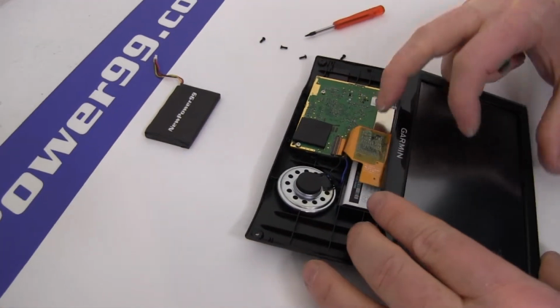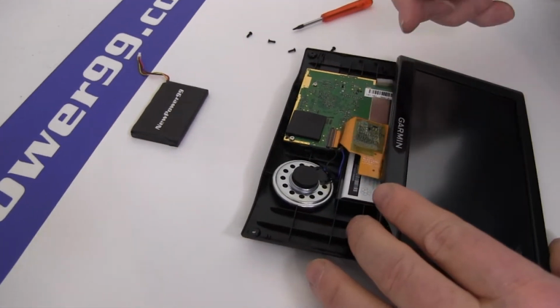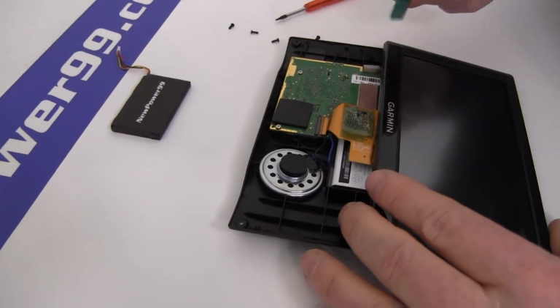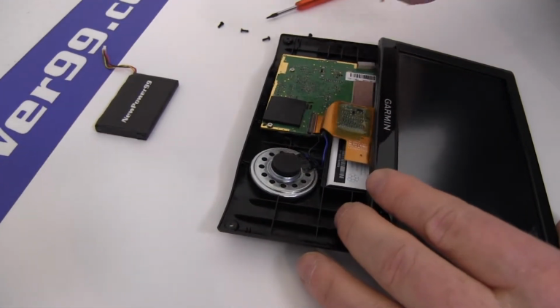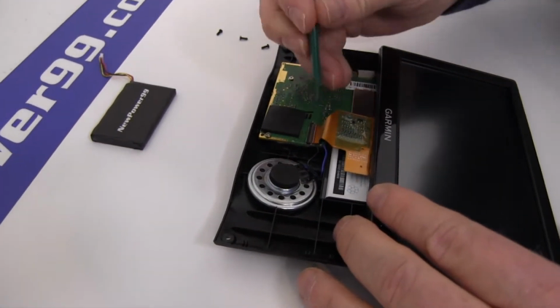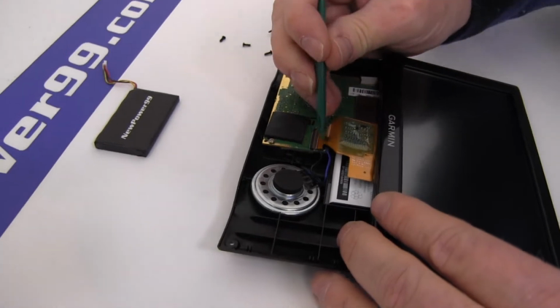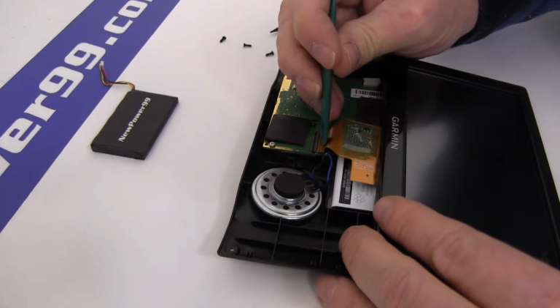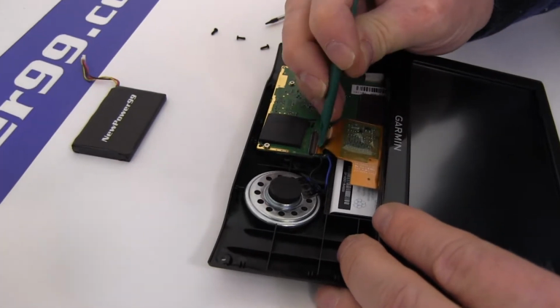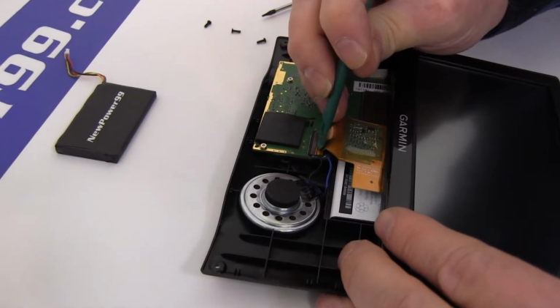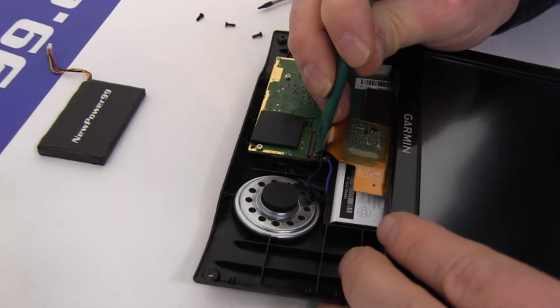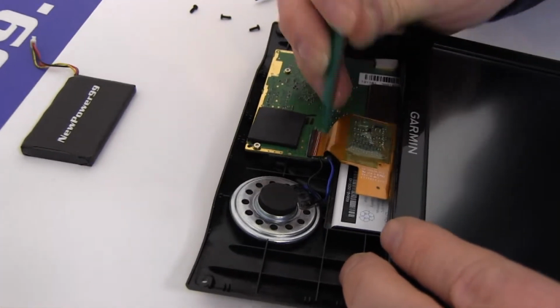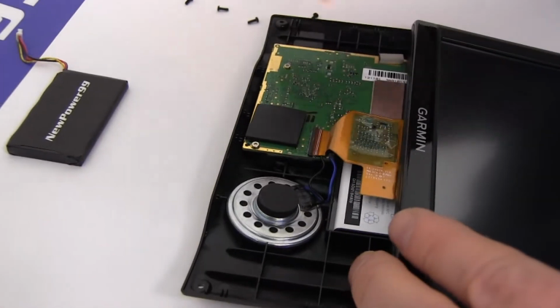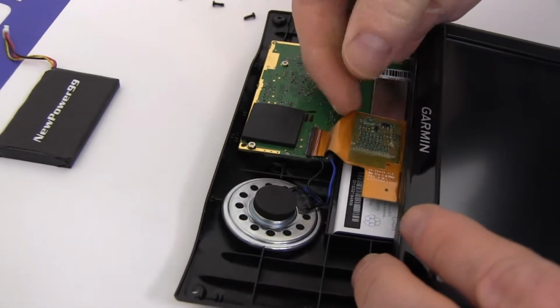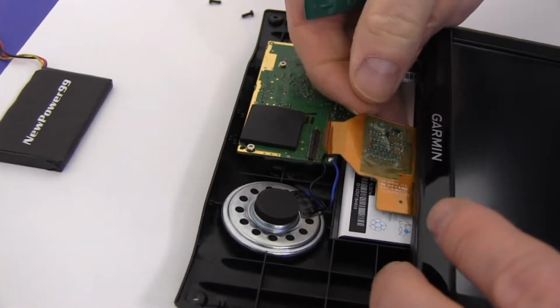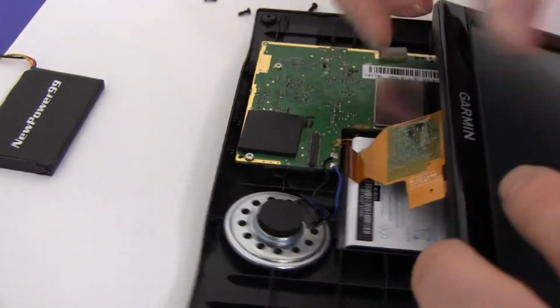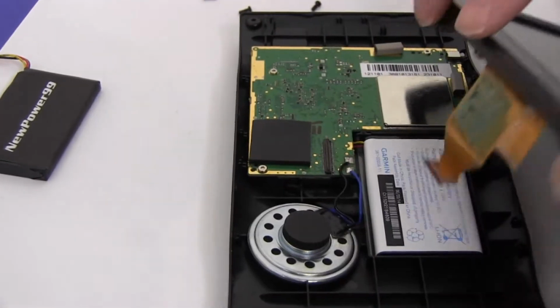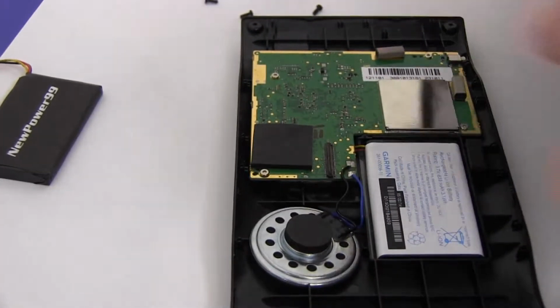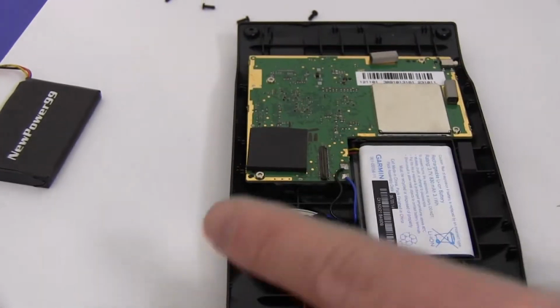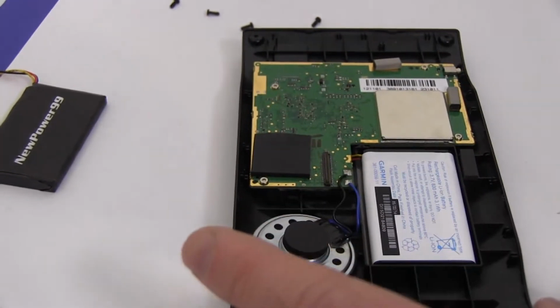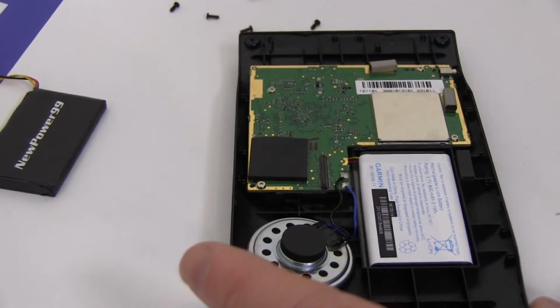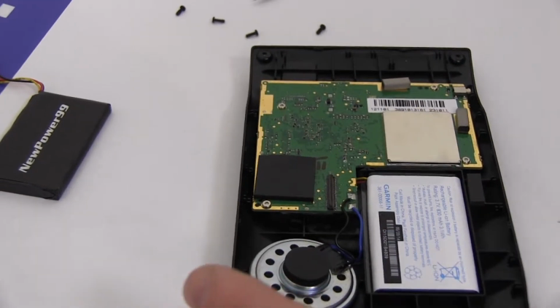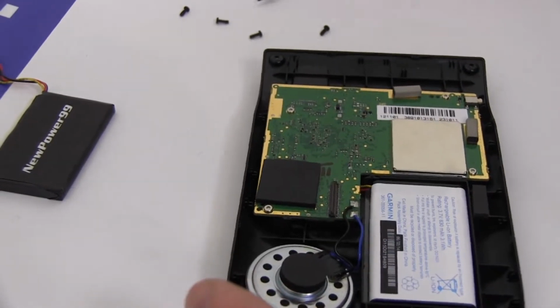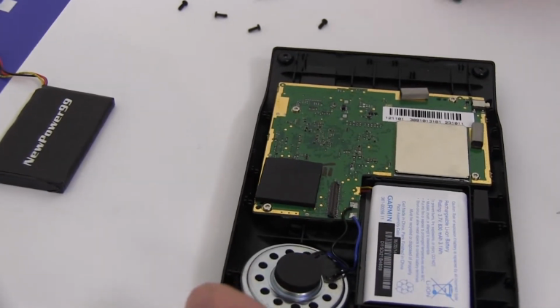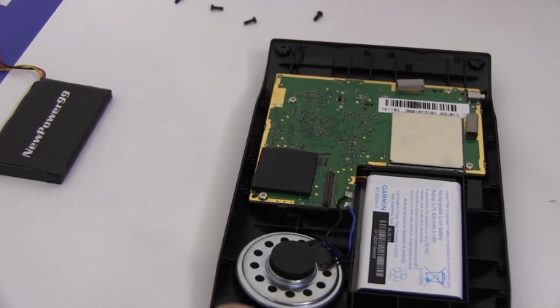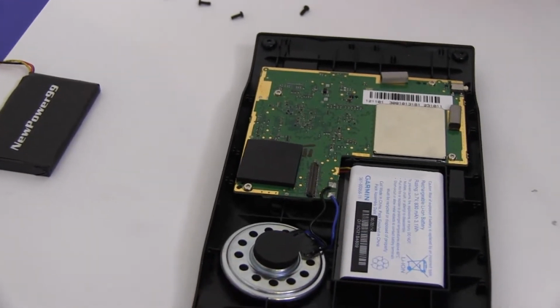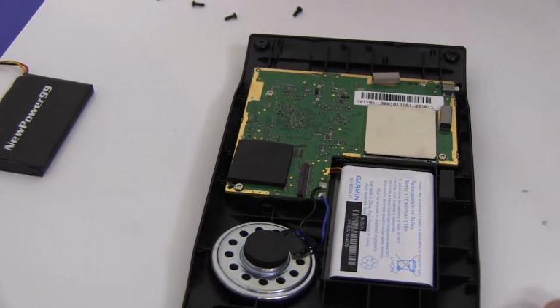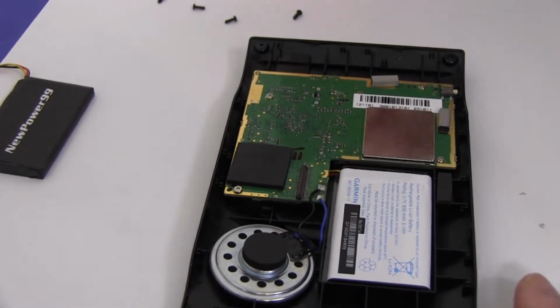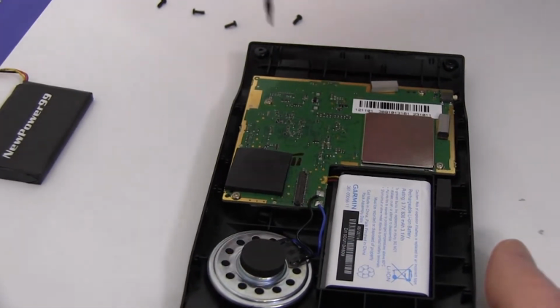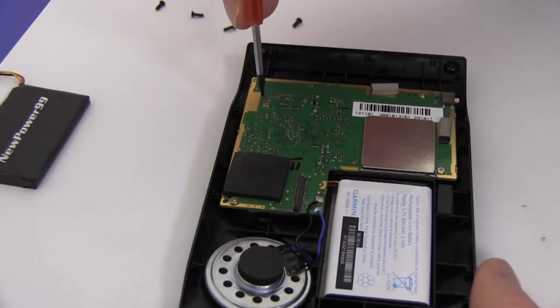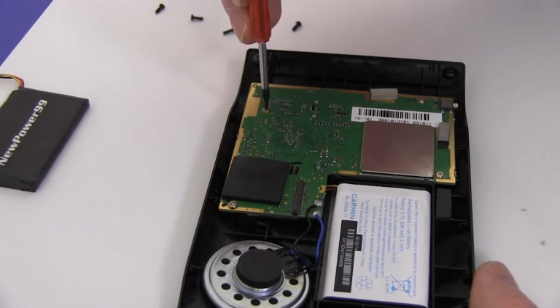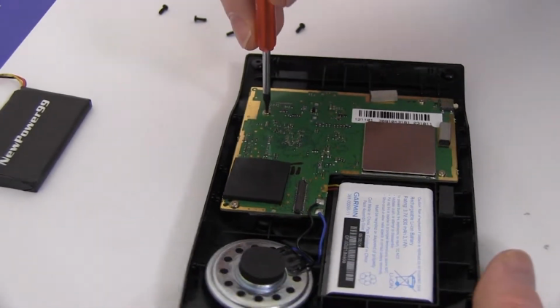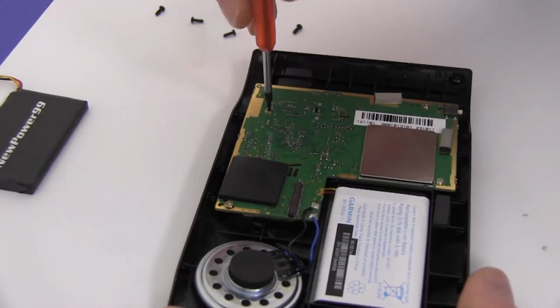Open the latch to disconnect the ribbon cable. Remove the four screws securing the circuit board.